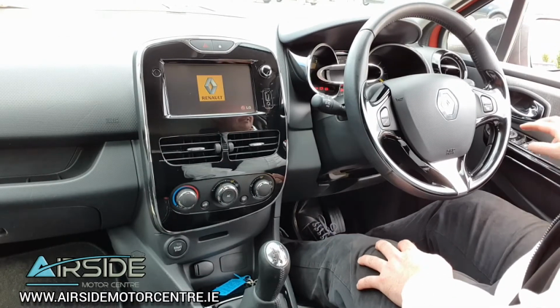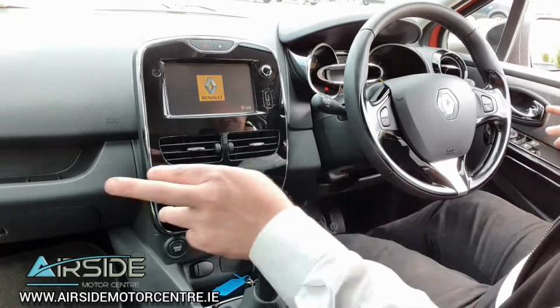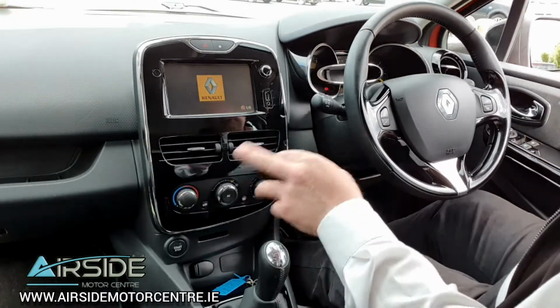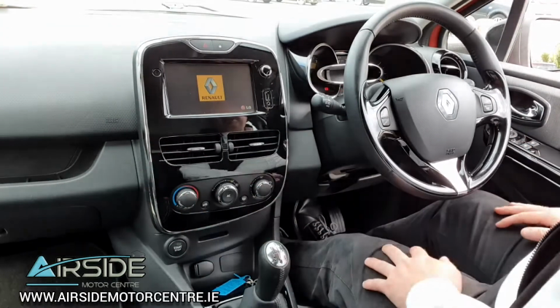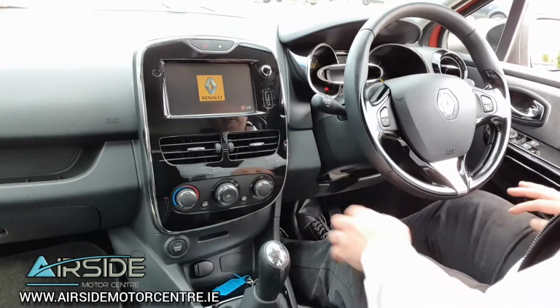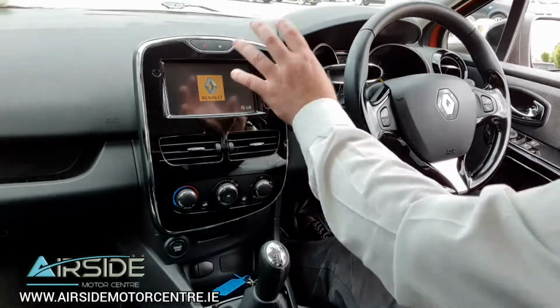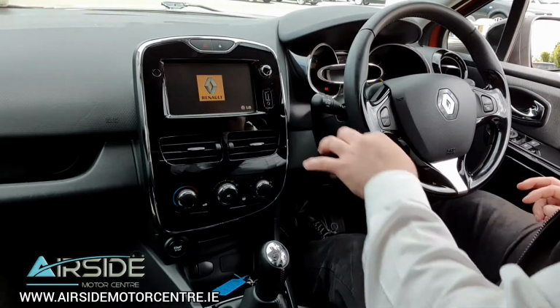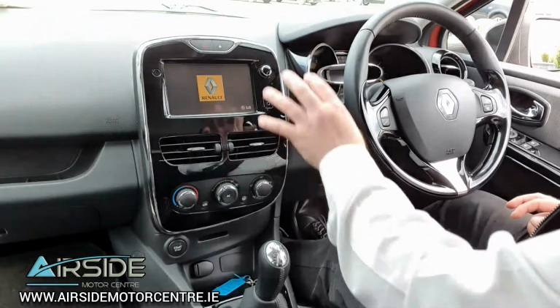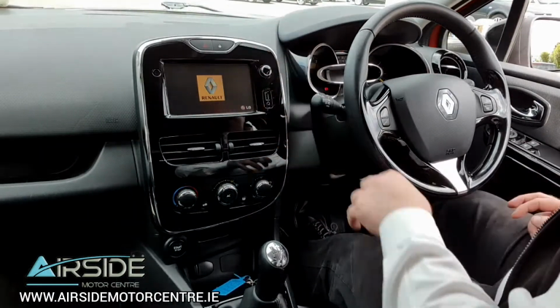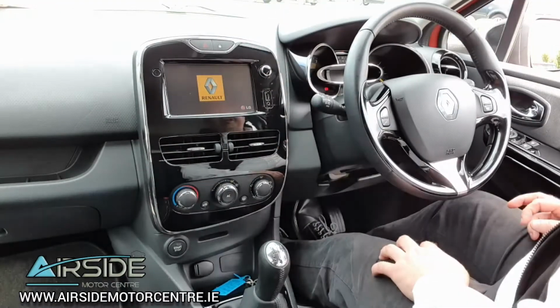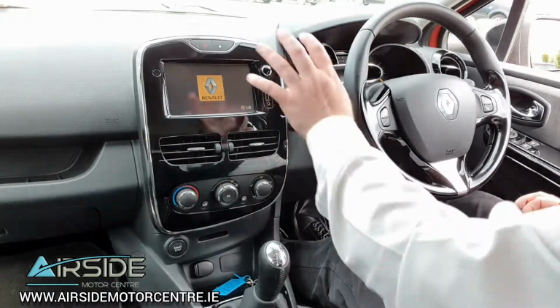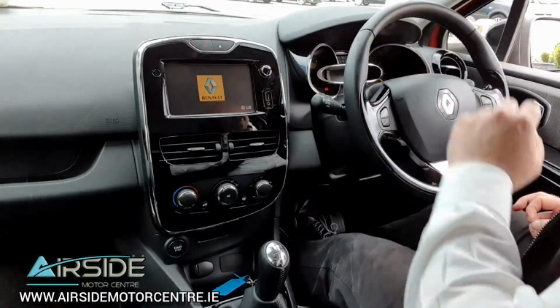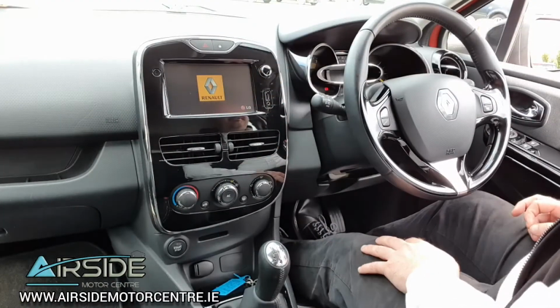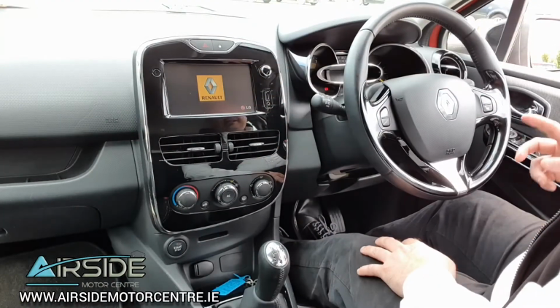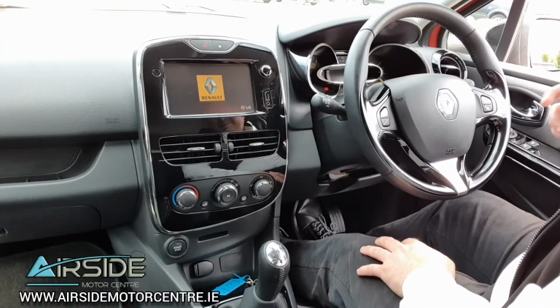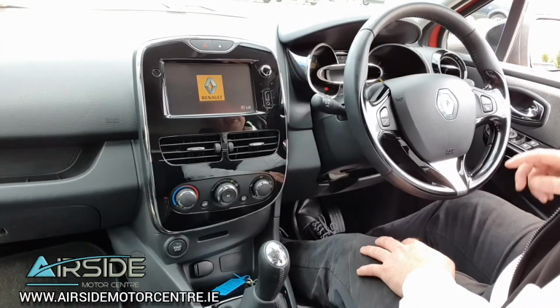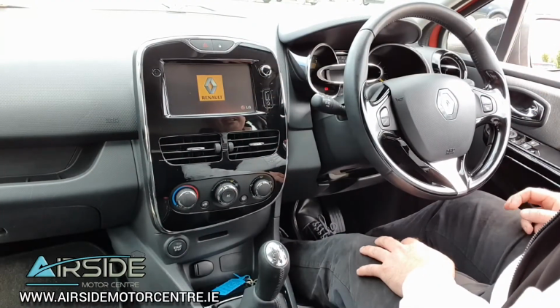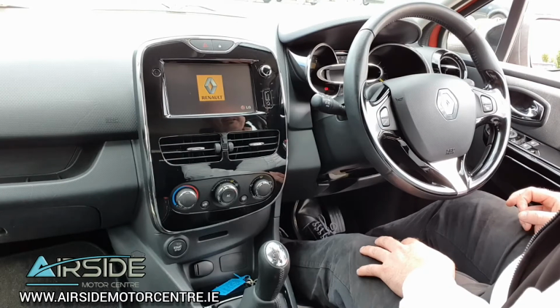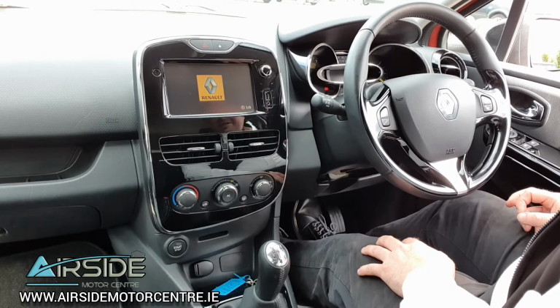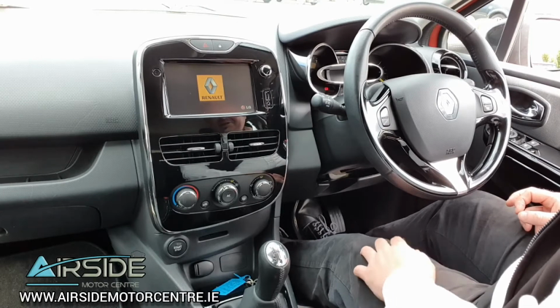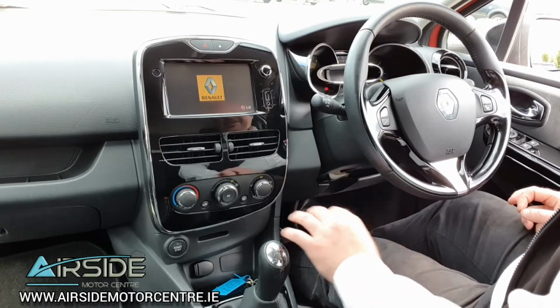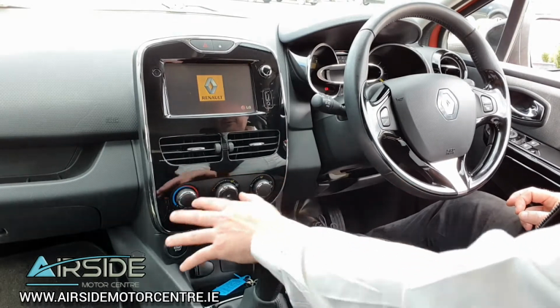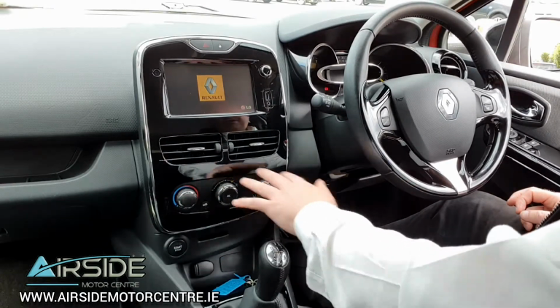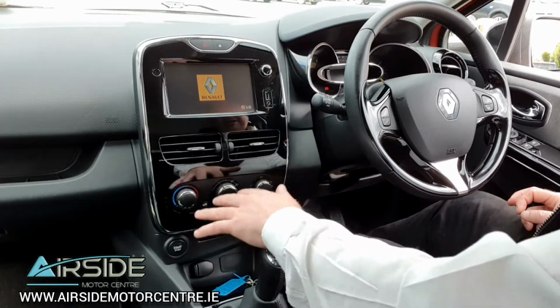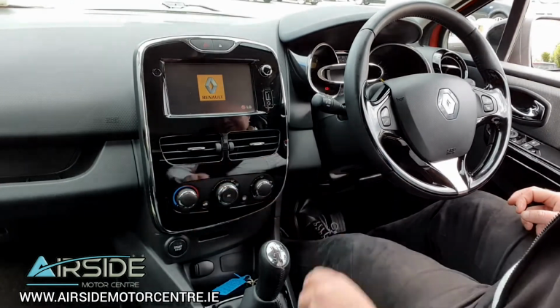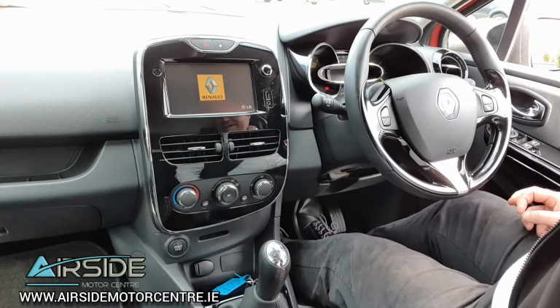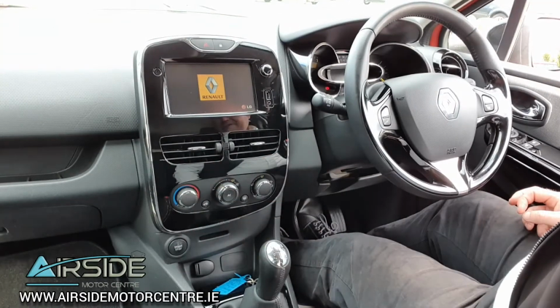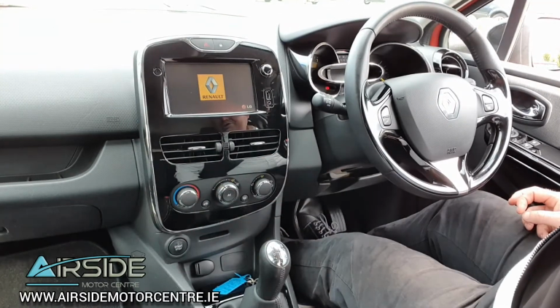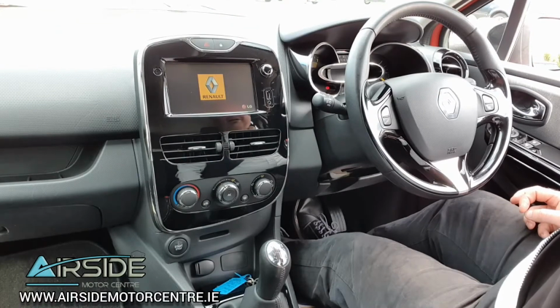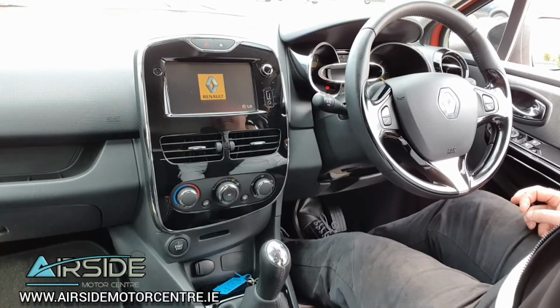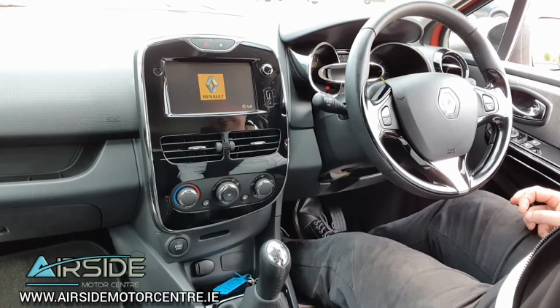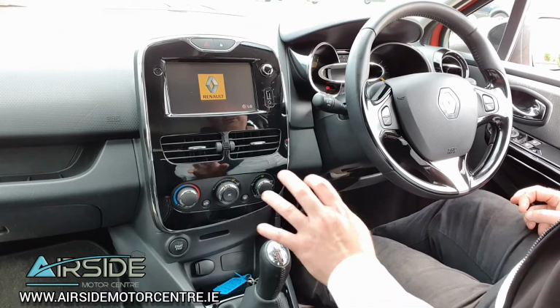You have your two front electric windows, and you also have a touchscreen media system with Bluetooth connectivity, with all your information displayed up here. The mileage on this one is 70,000 kilometres. We also have air conditioning, and we have cruise control and a speed limiter as well.